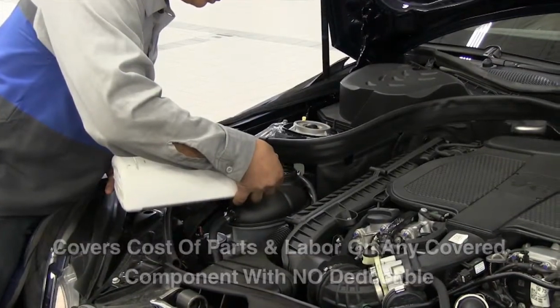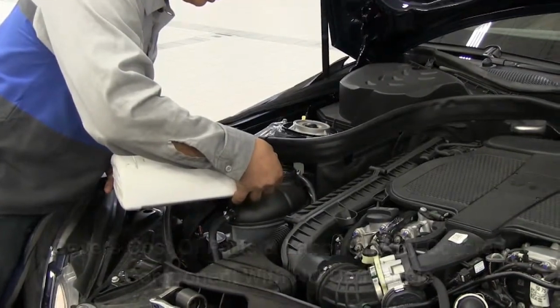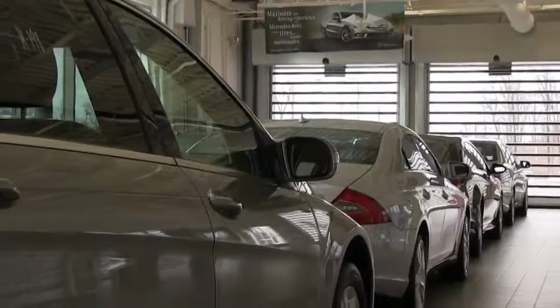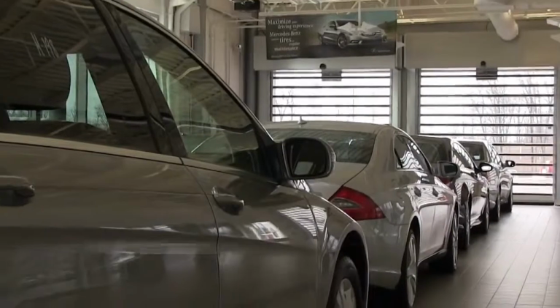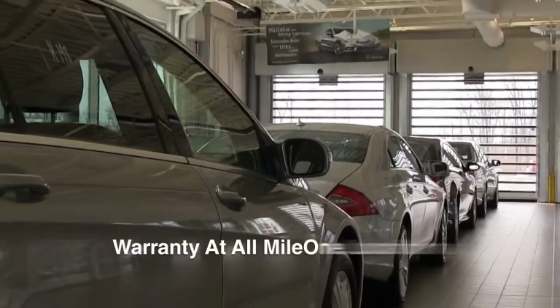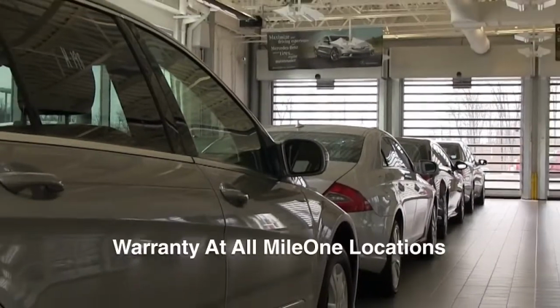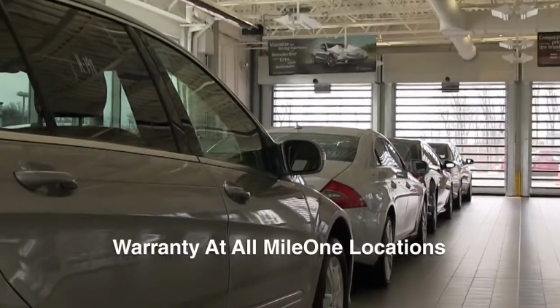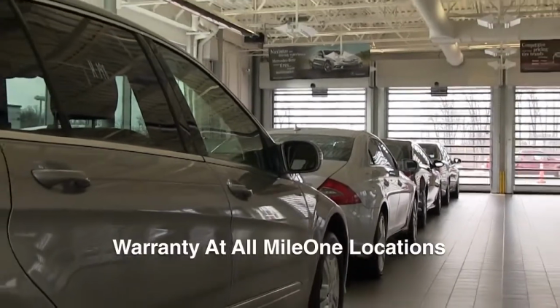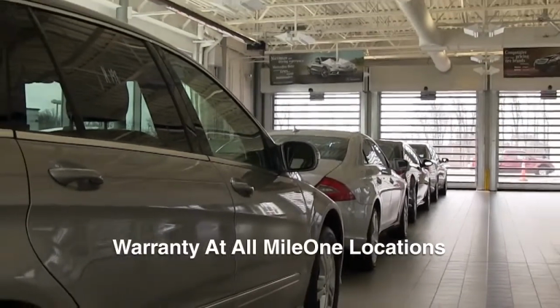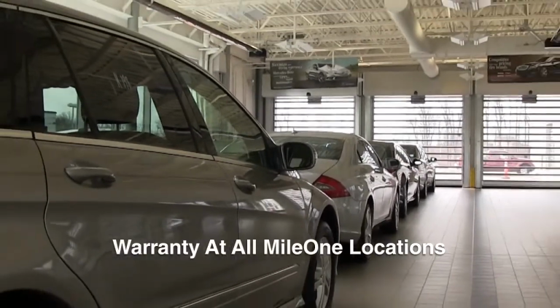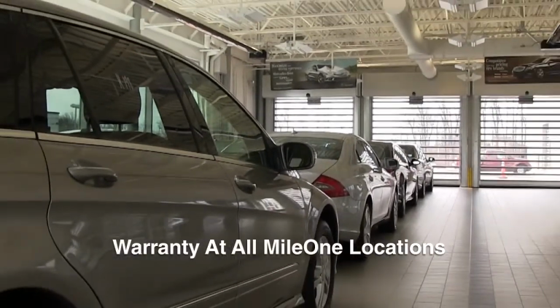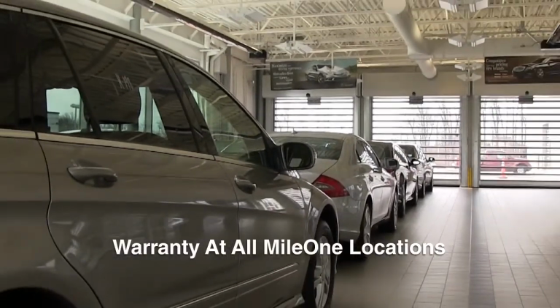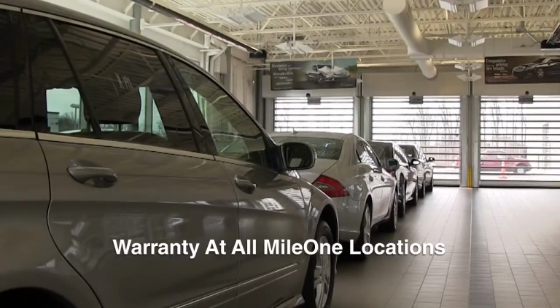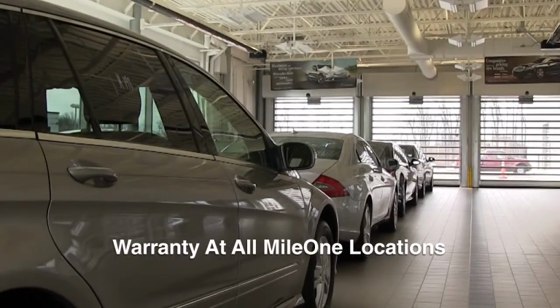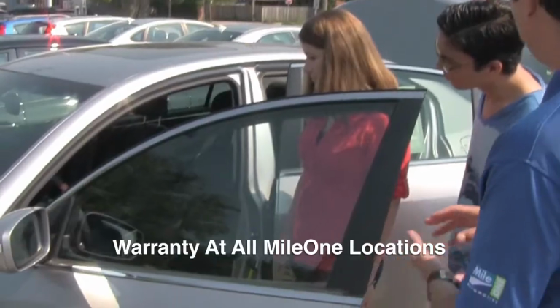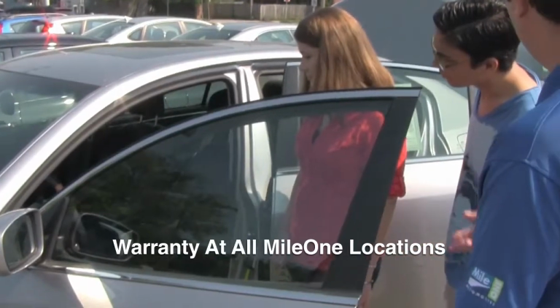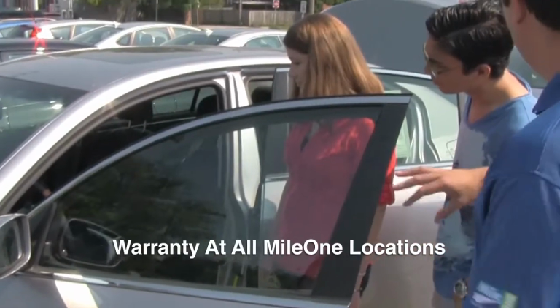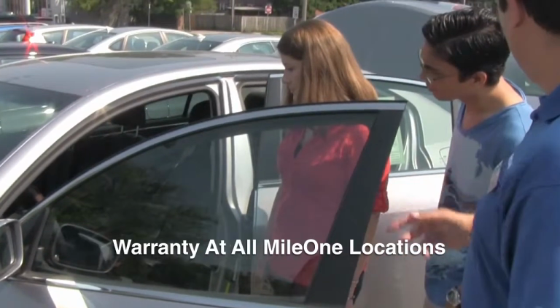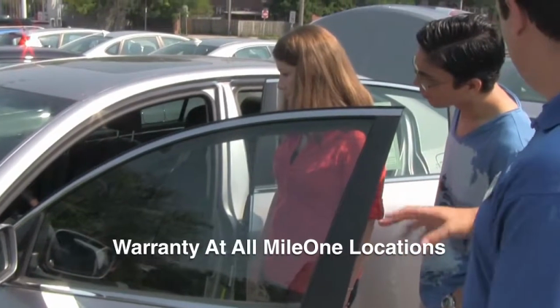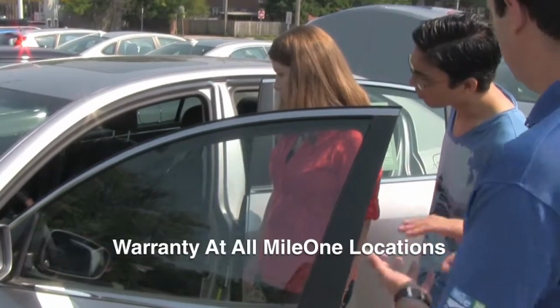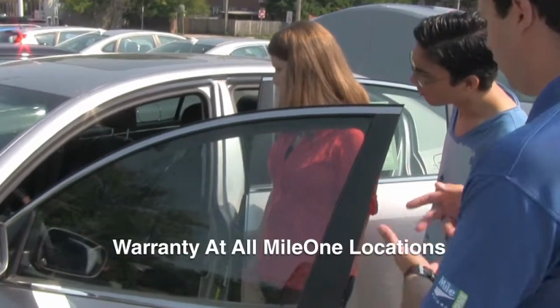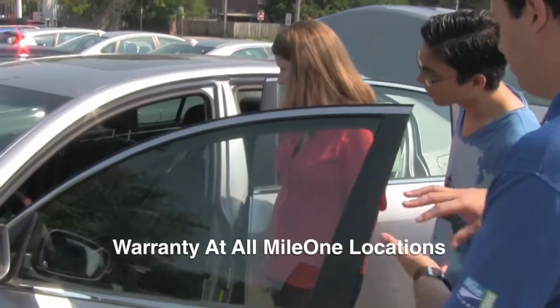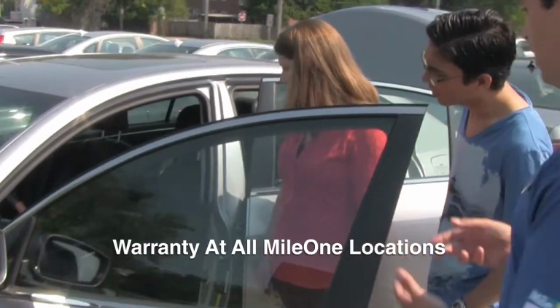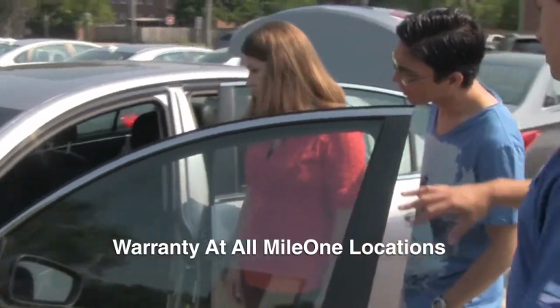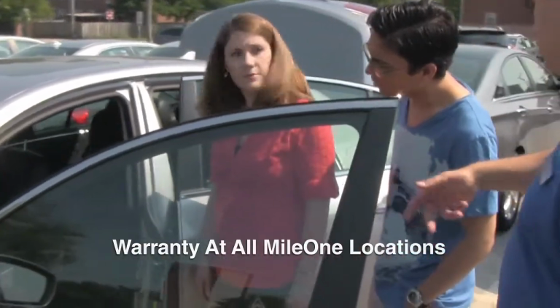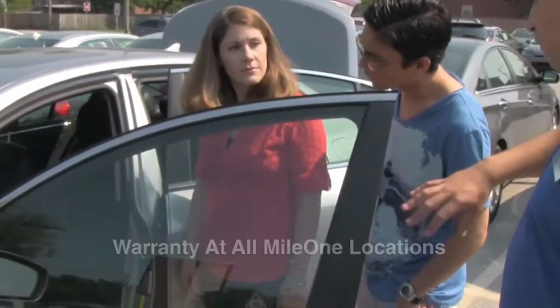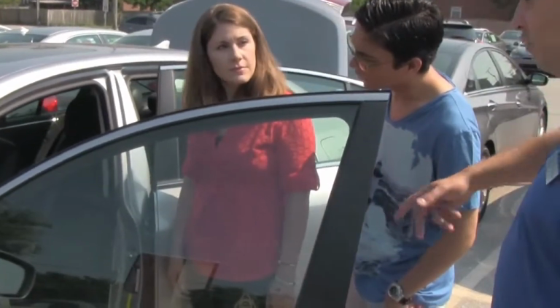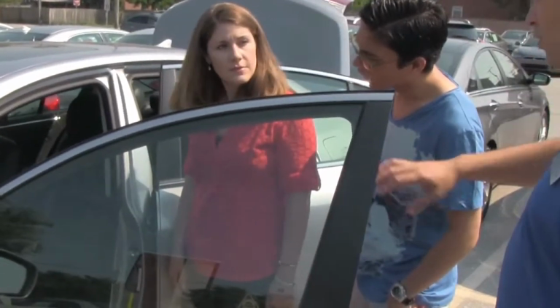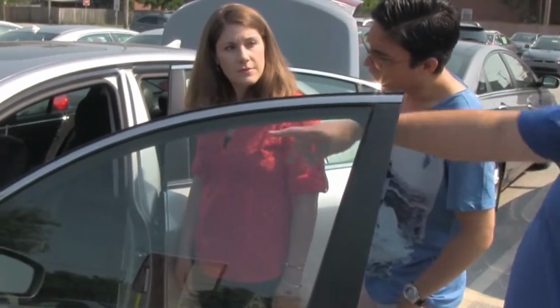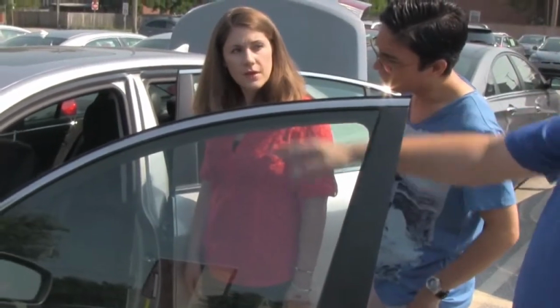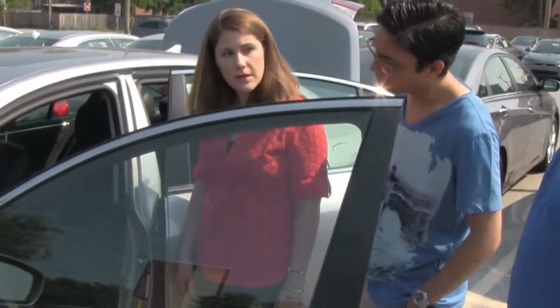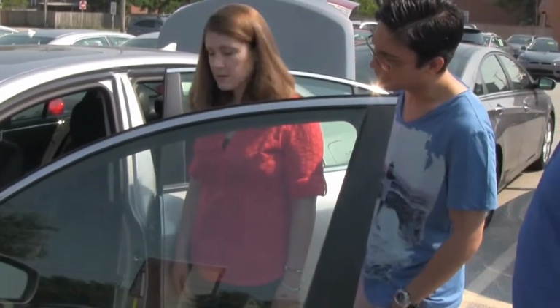No matter what Mile 1 location you buy from, any of our locations perform warranty service. This means you get service coverage available across 50 states and Canada.